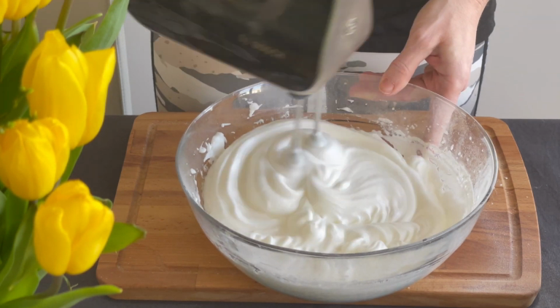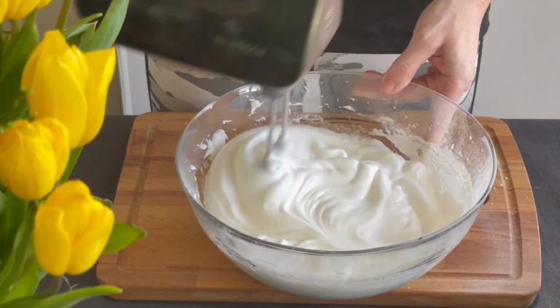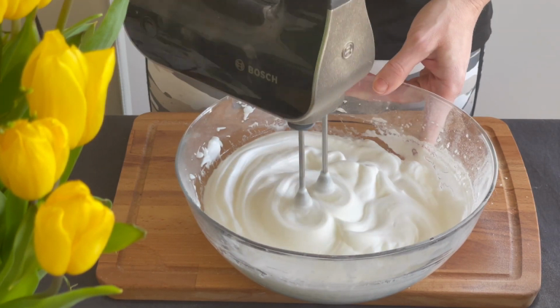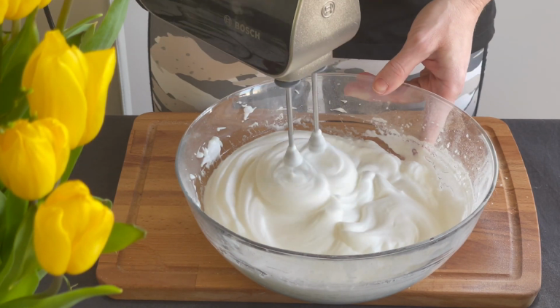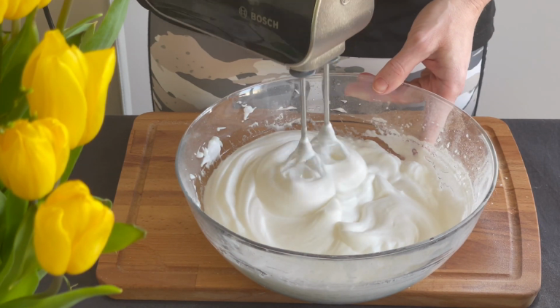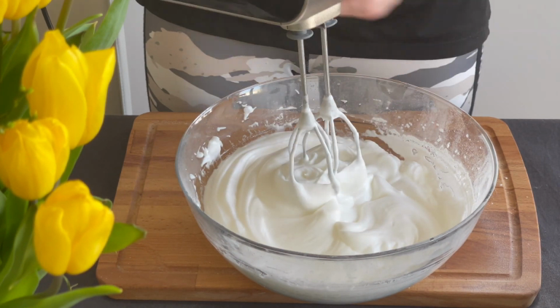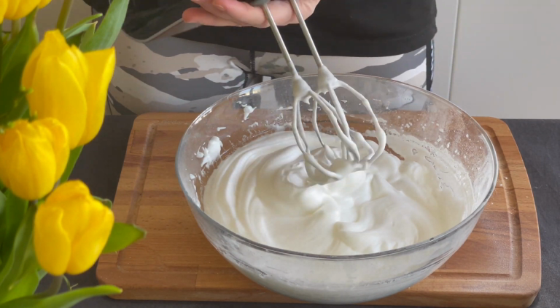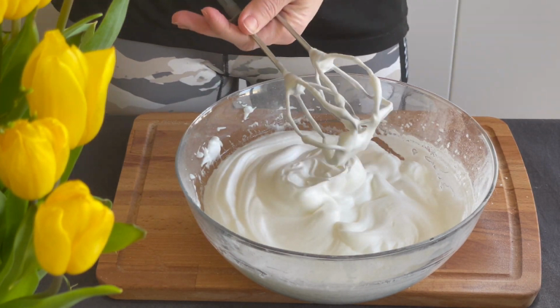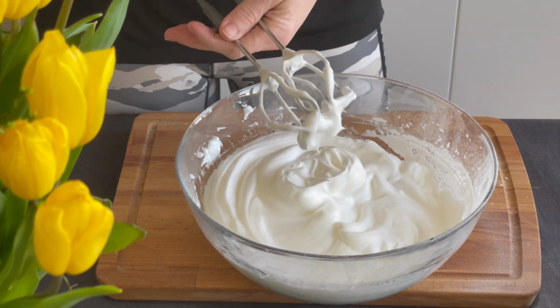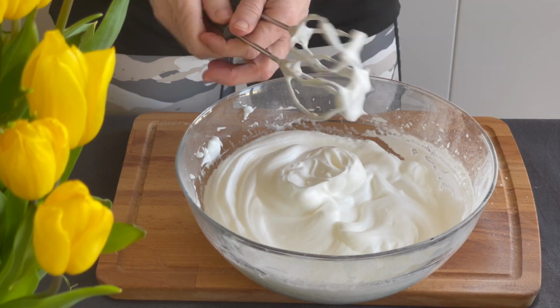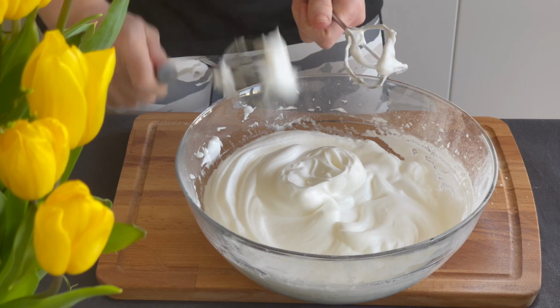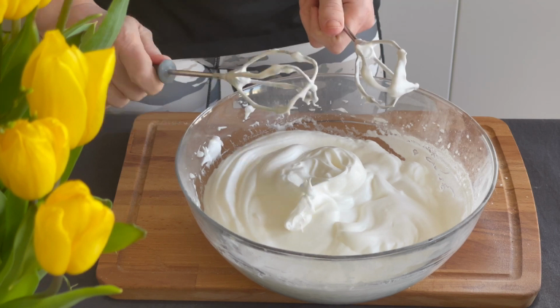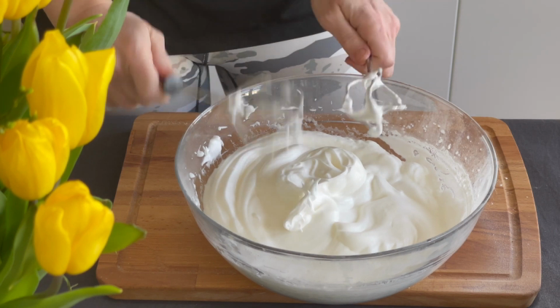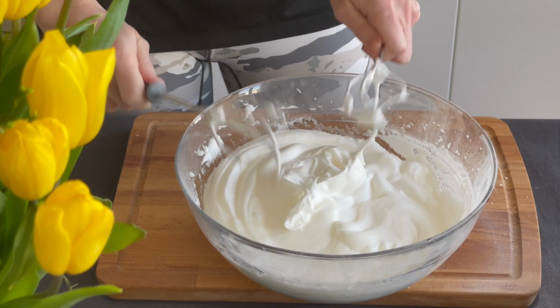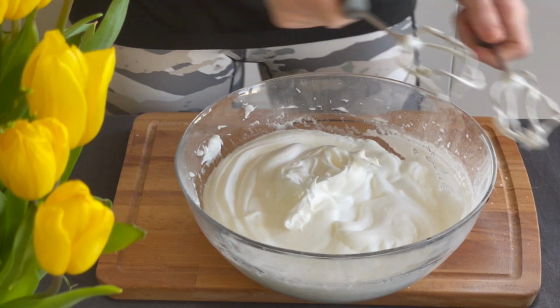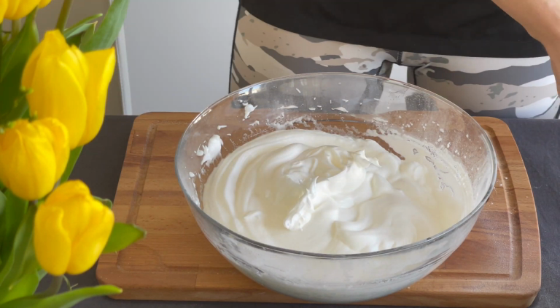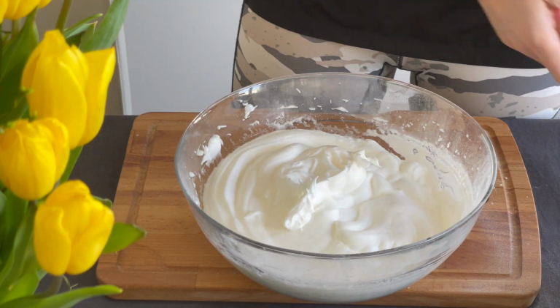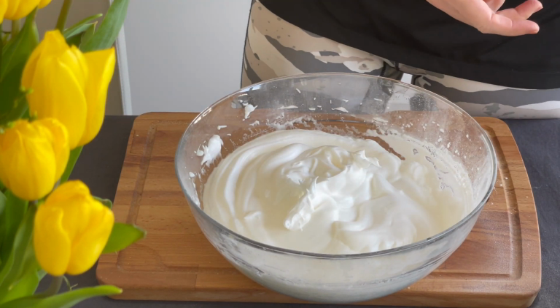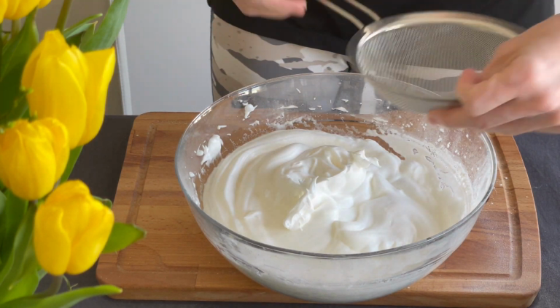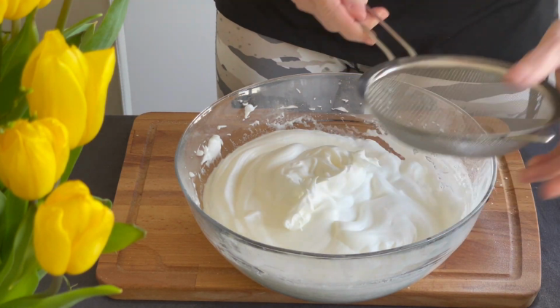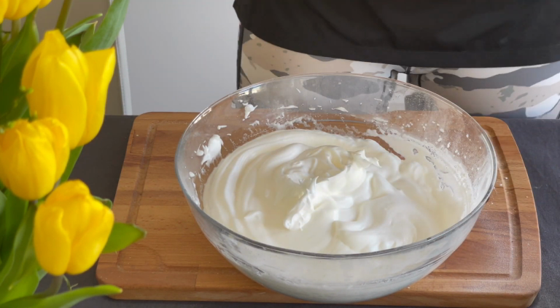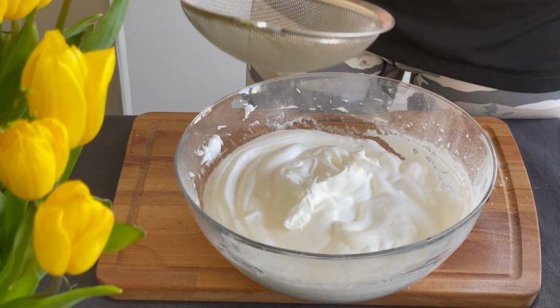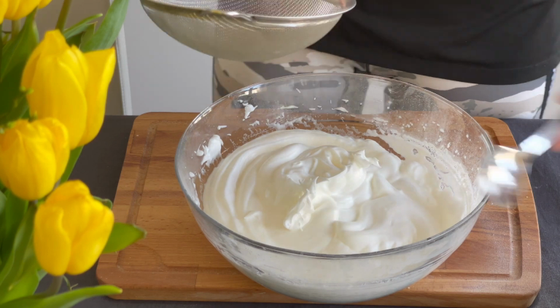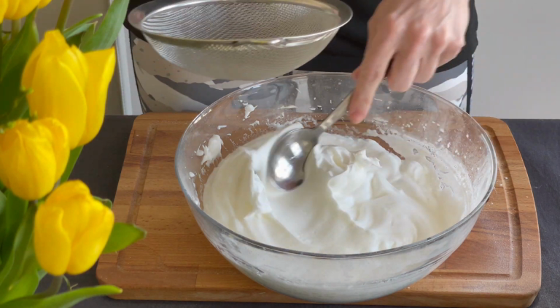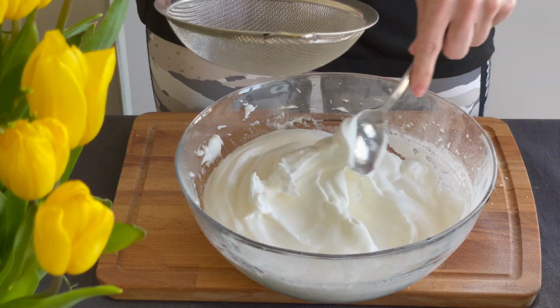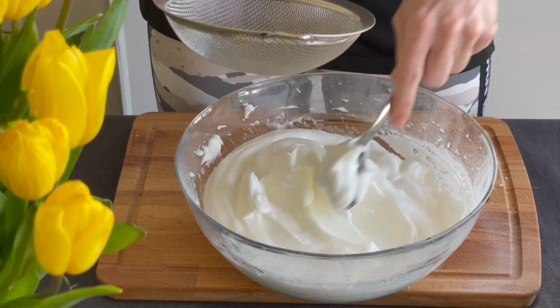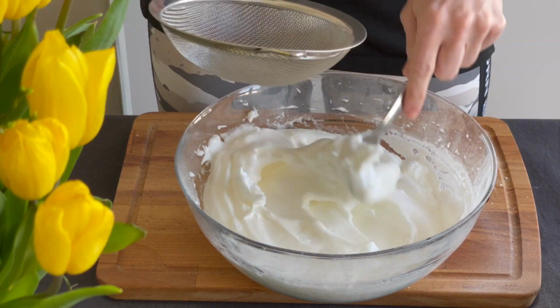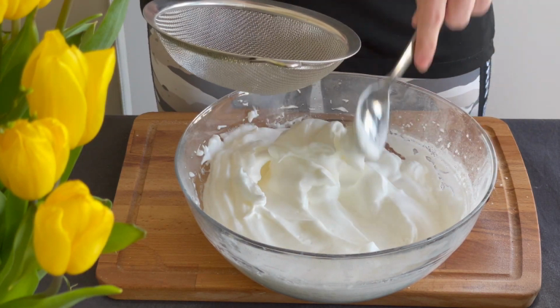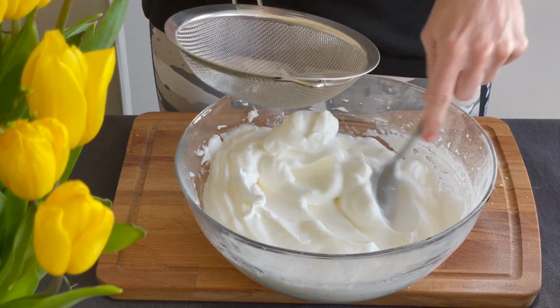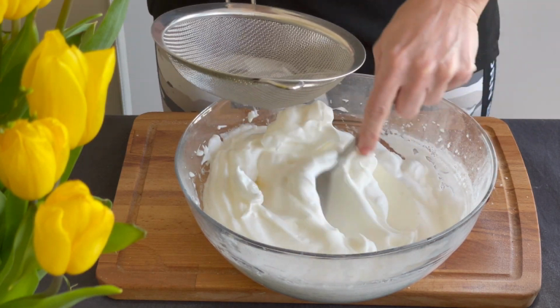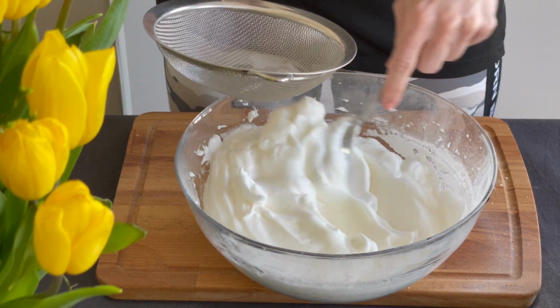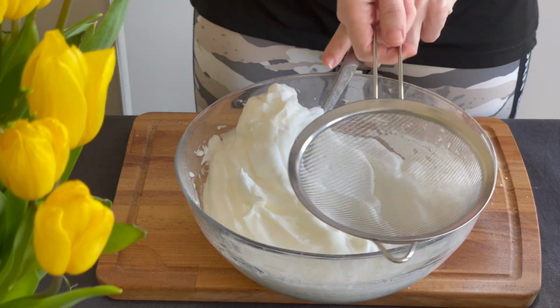After adding one spoon of vinegar, it's time to add the sweetener — our 100 grams of powdered erythritol. First tip: be careful because it will fly all over!